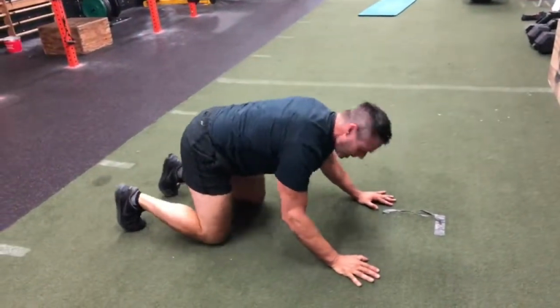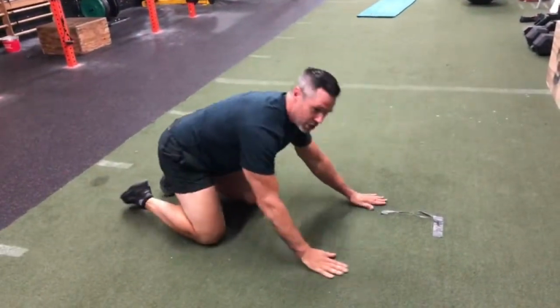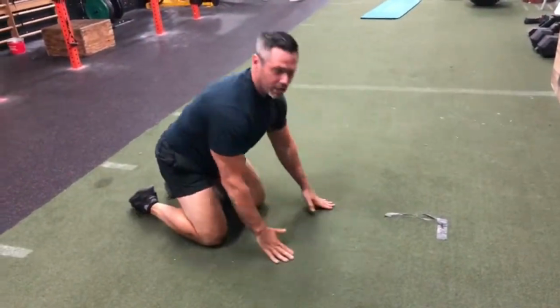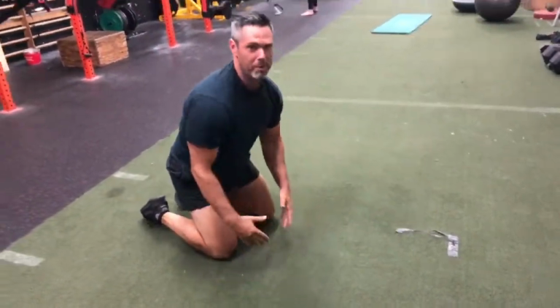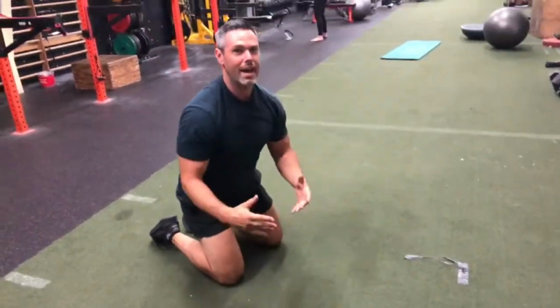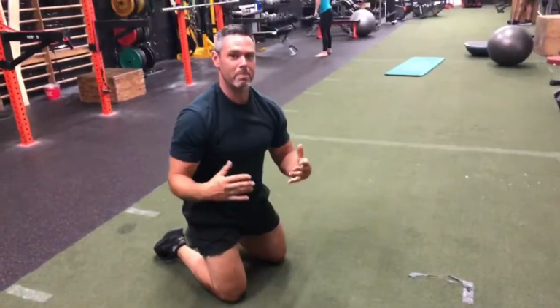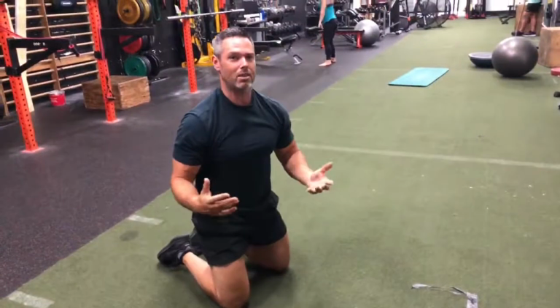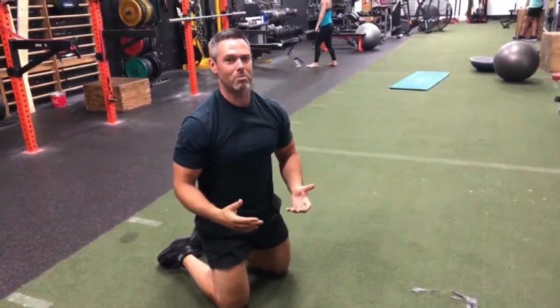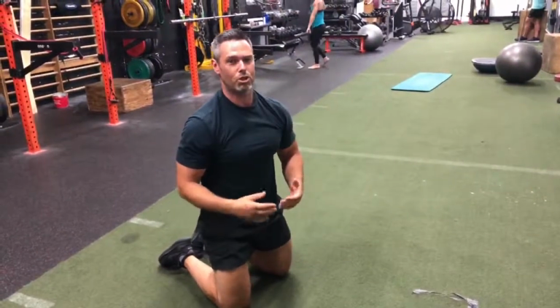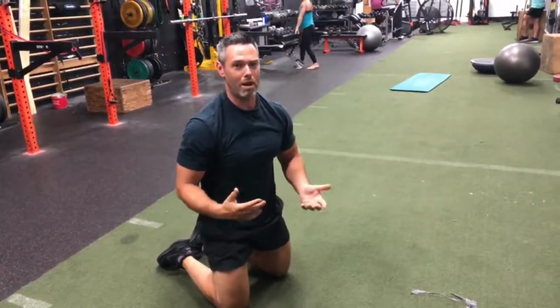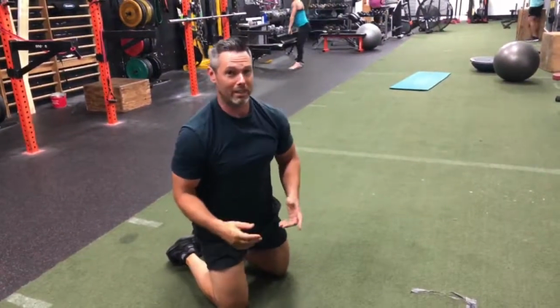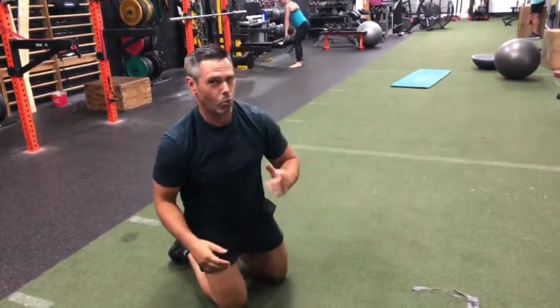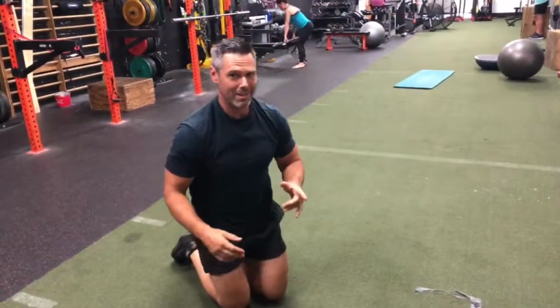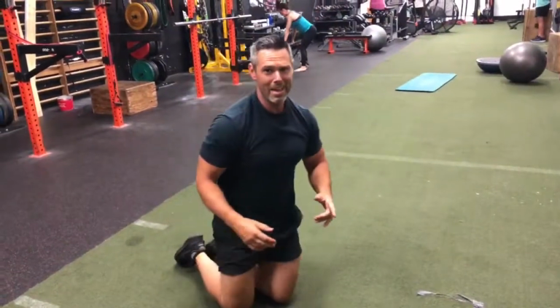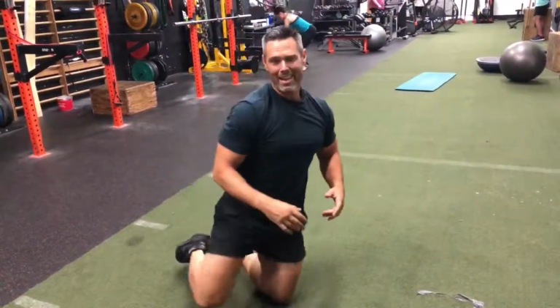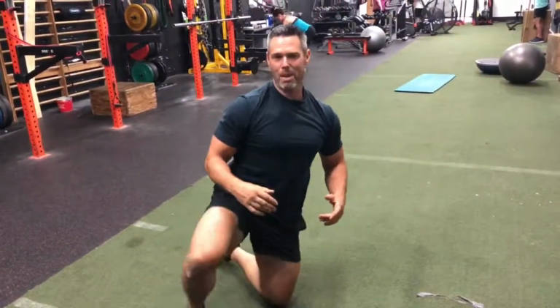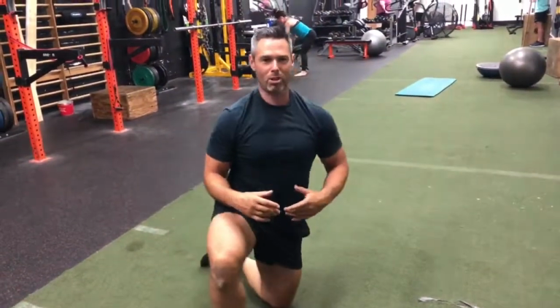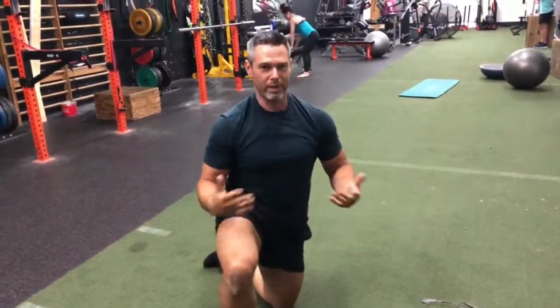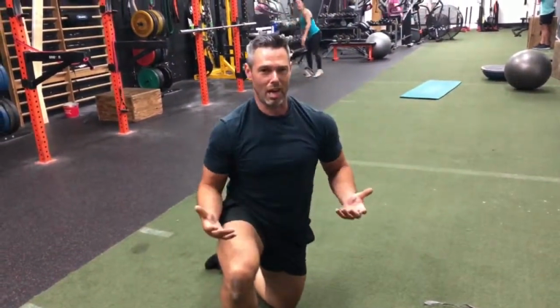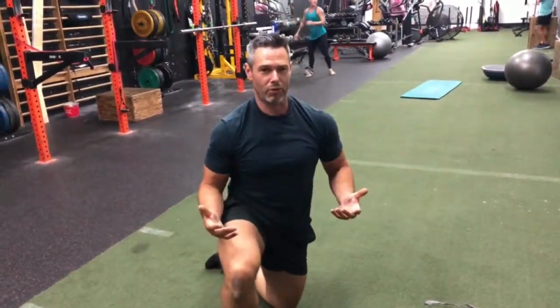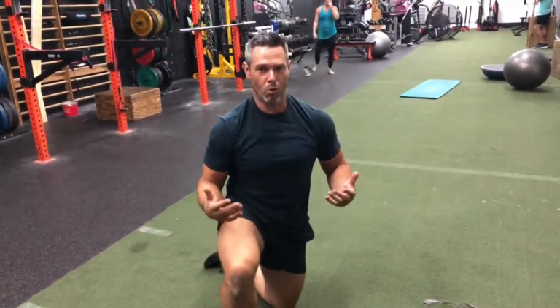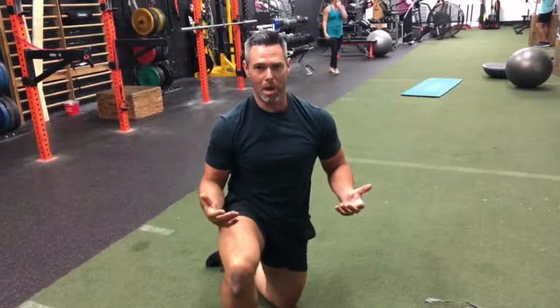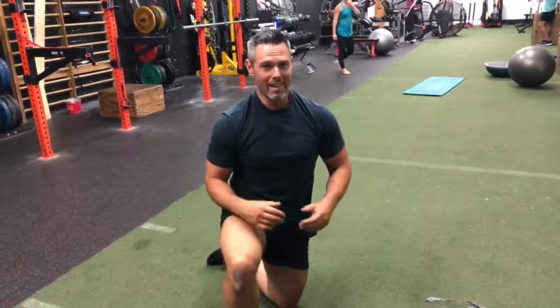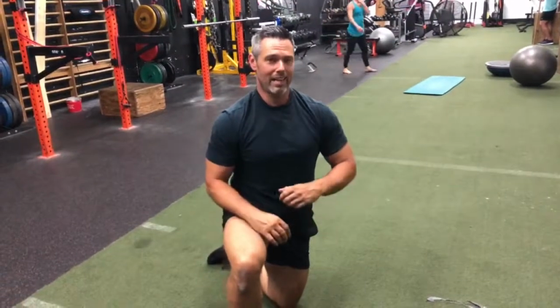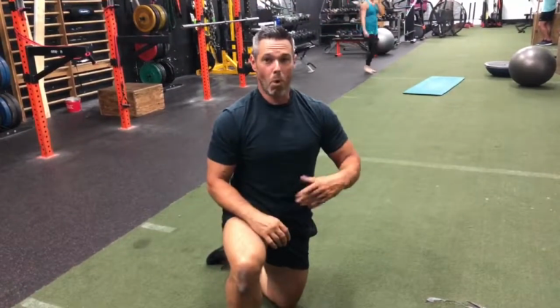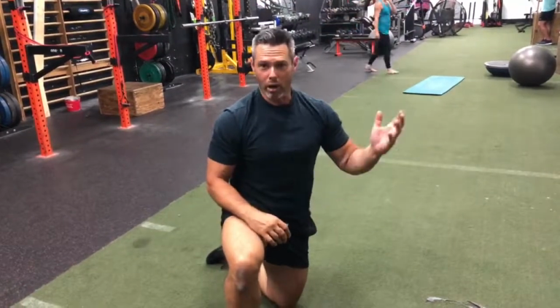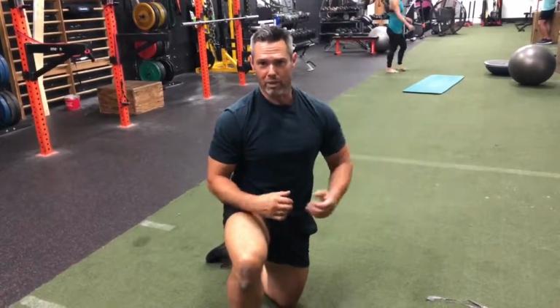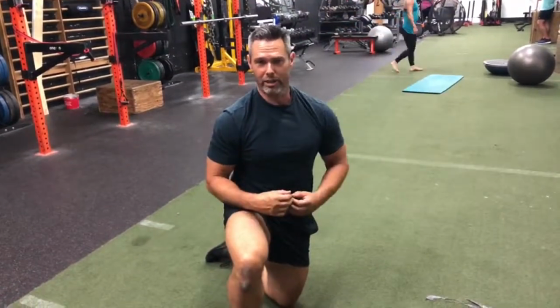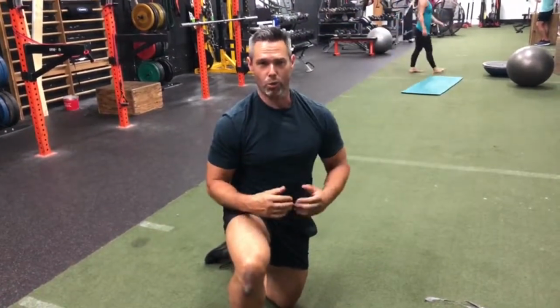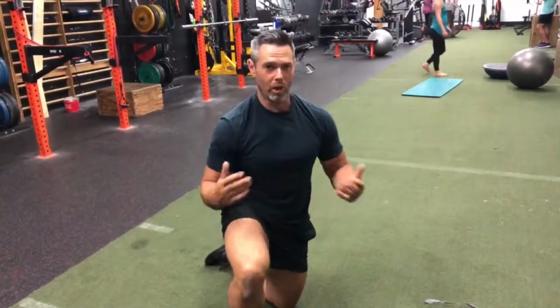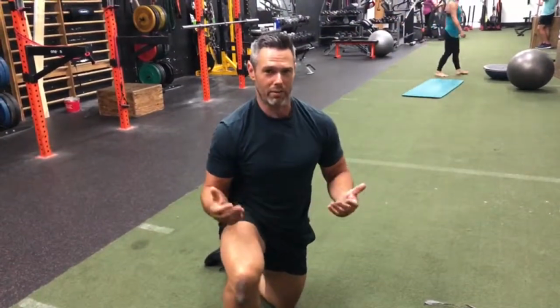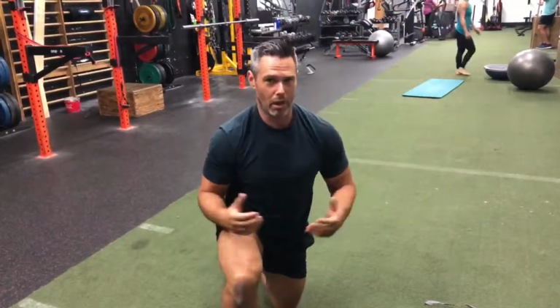And then you can repeat that as many times as you want, but at least one time. Maybe up to three times for a warm-up, or even more if you want to turn it into a workout of itself.